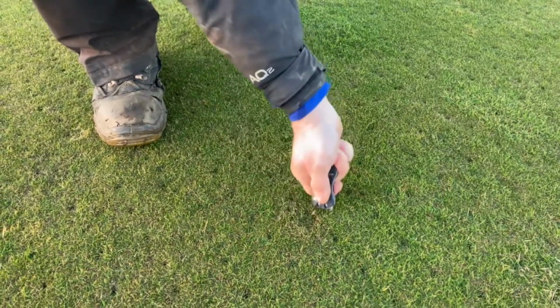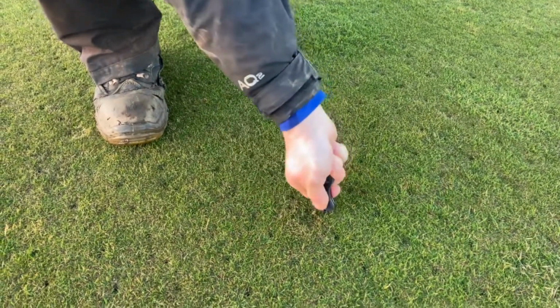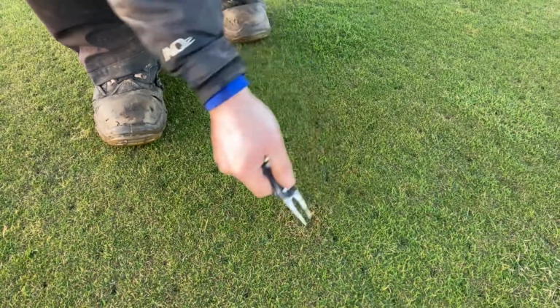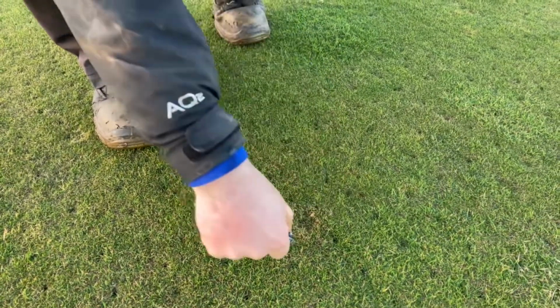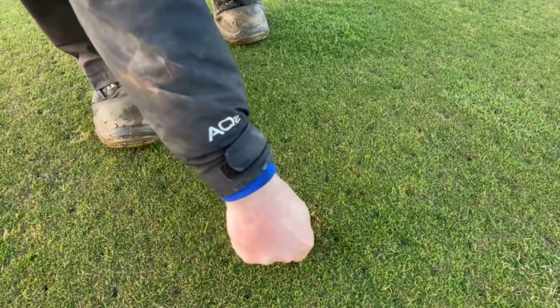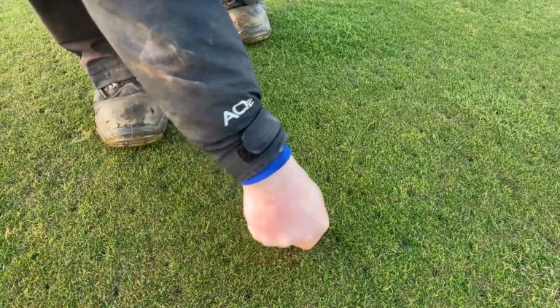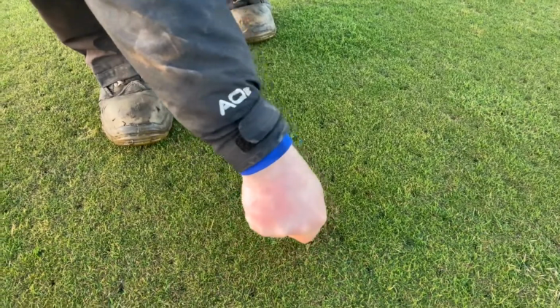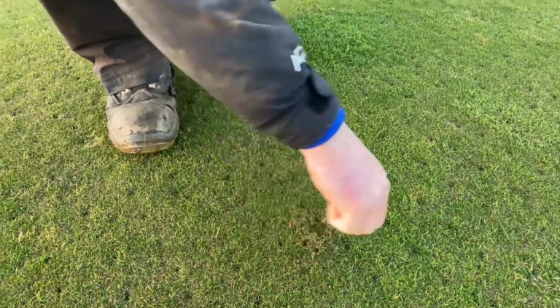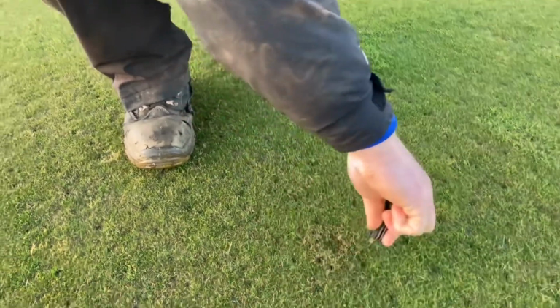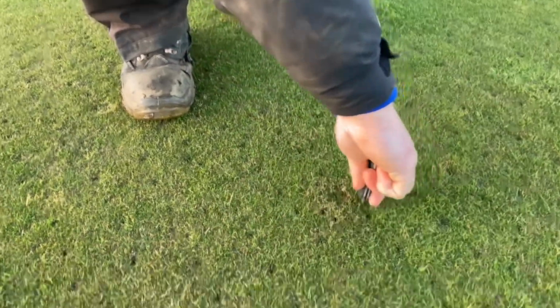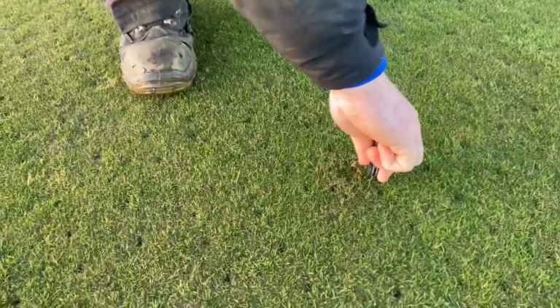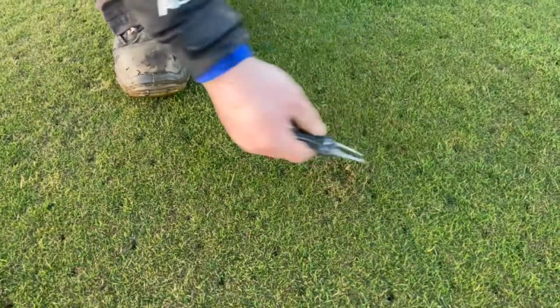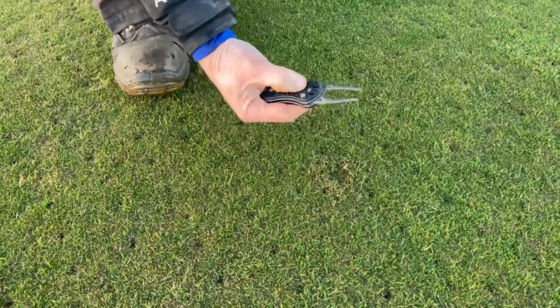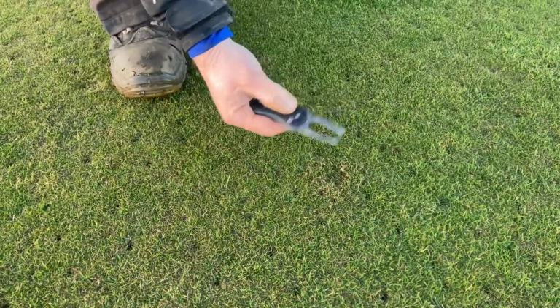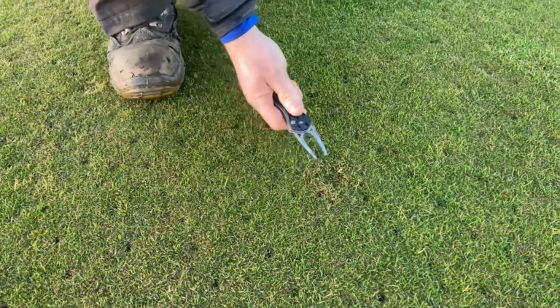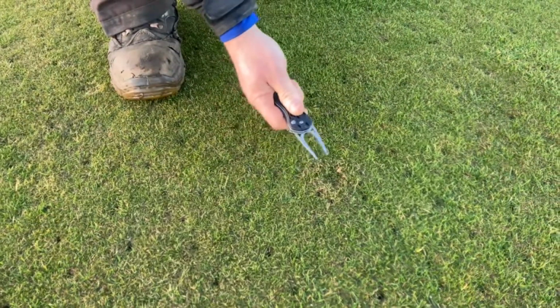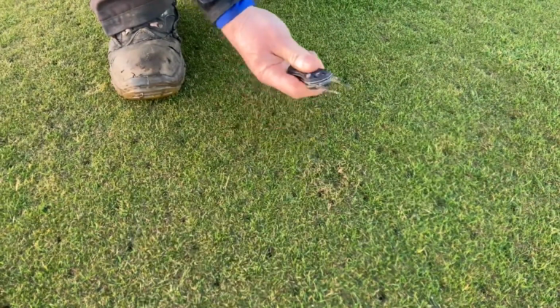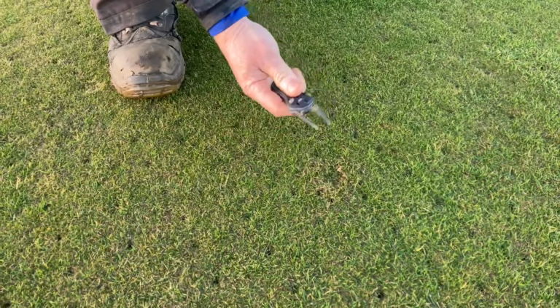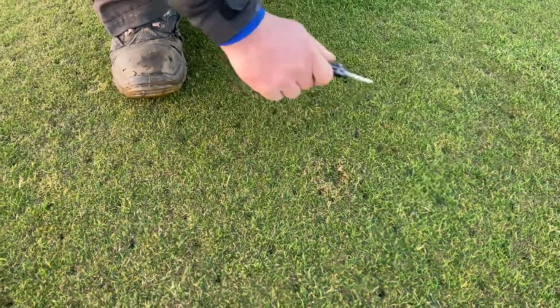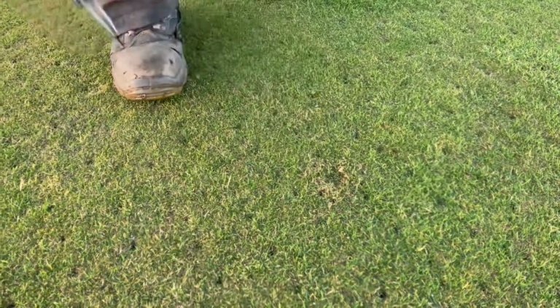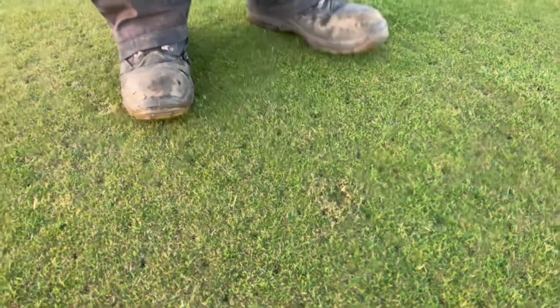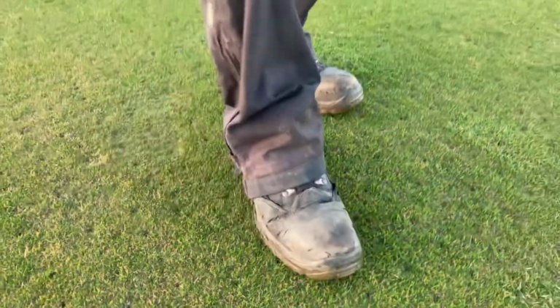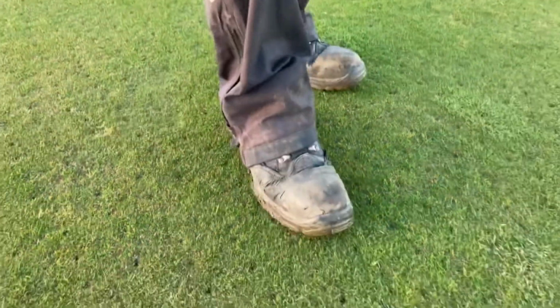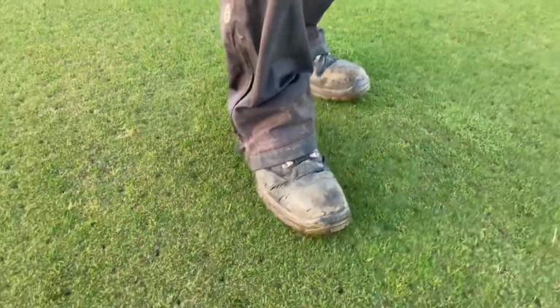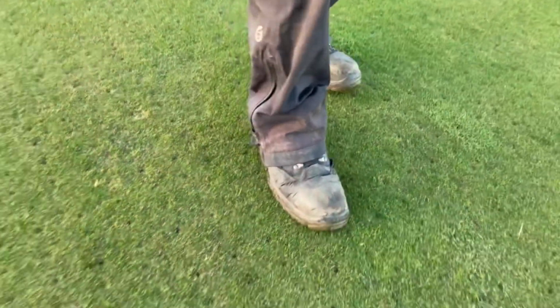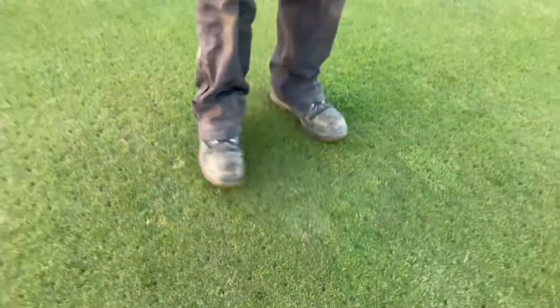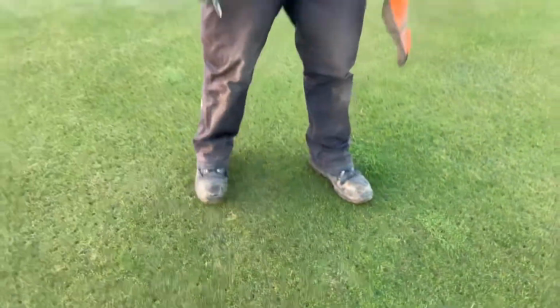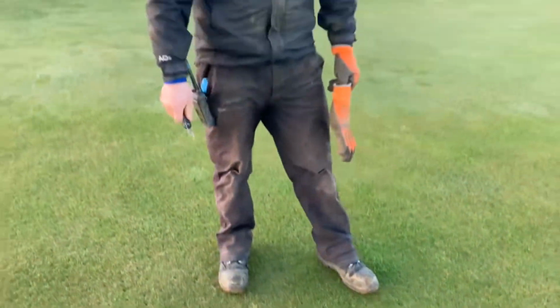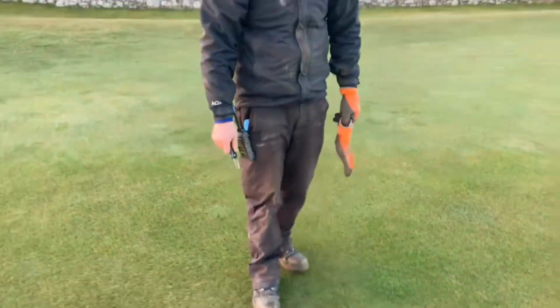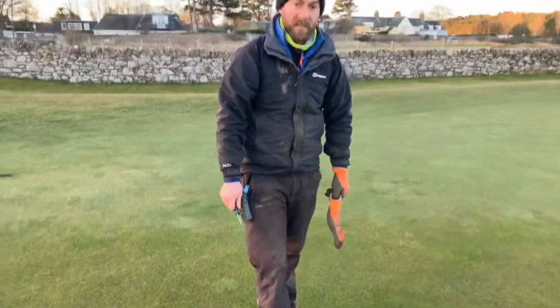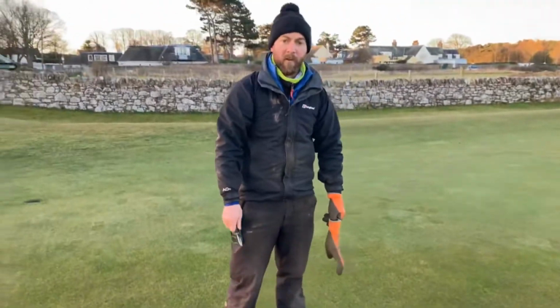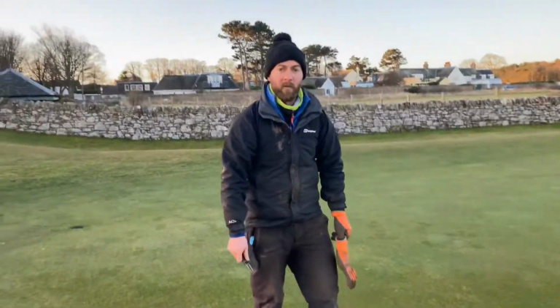We obviously want you to push the pitch mark repairer forward as opposed to backwards, and just lifting the turf up, because that way you're lifting up the roots and damaging them. And then you just give it a wee tap with your foot, just to make sure it's nicely leveled for the next player.